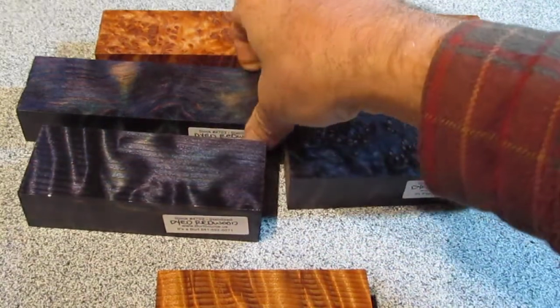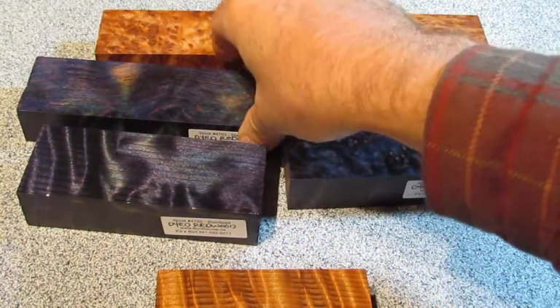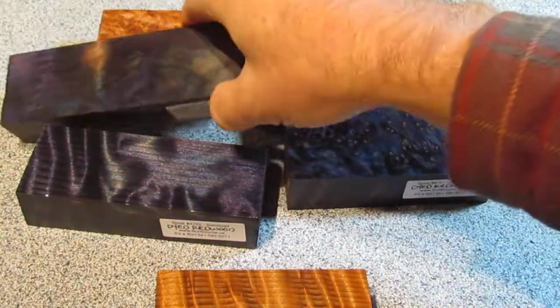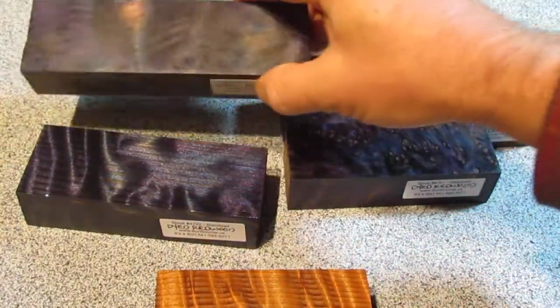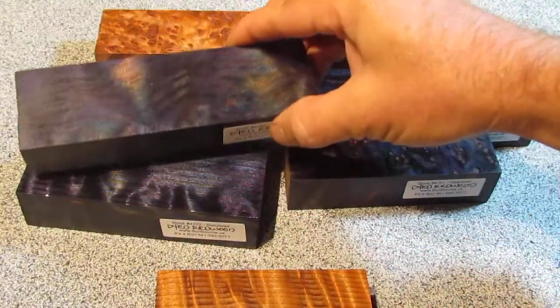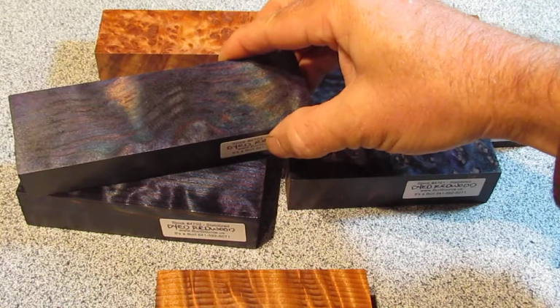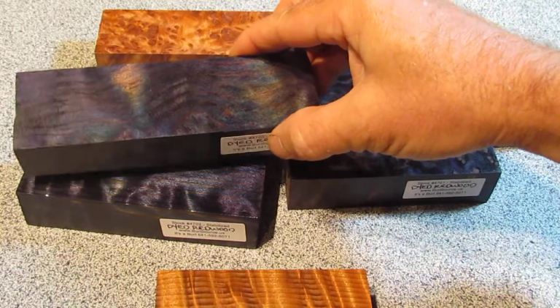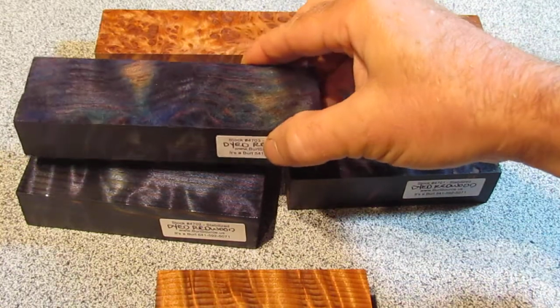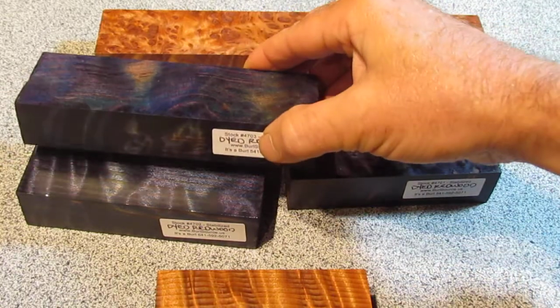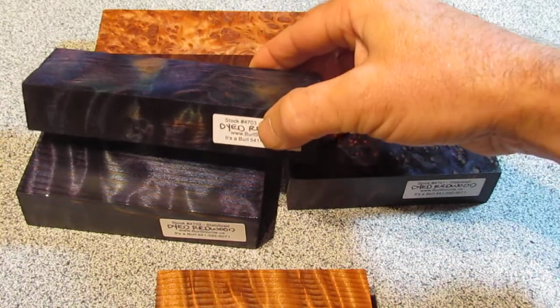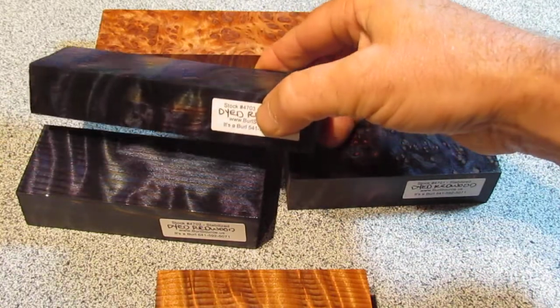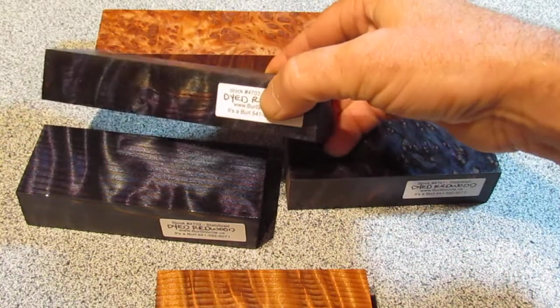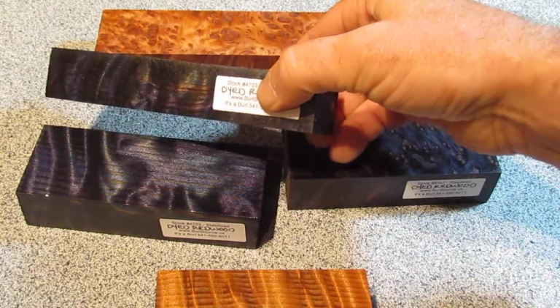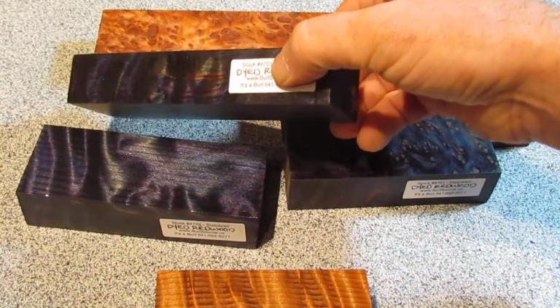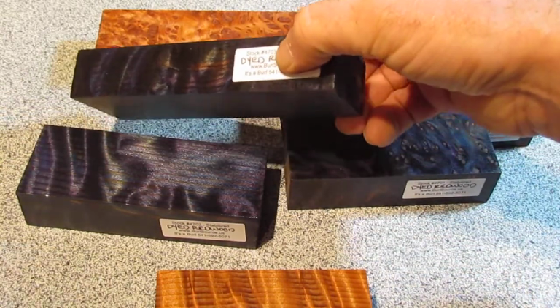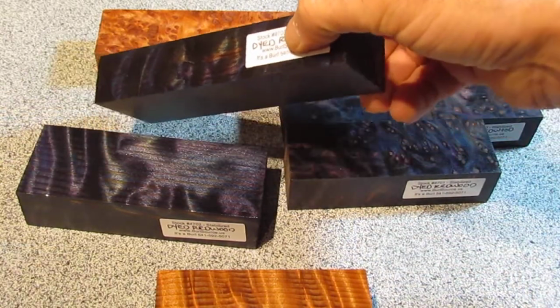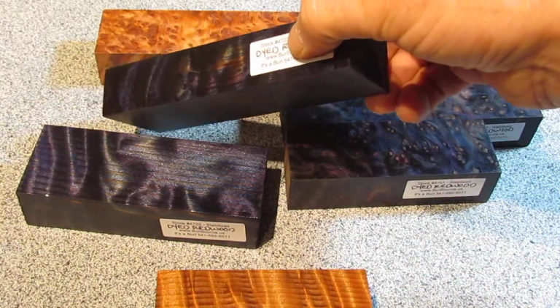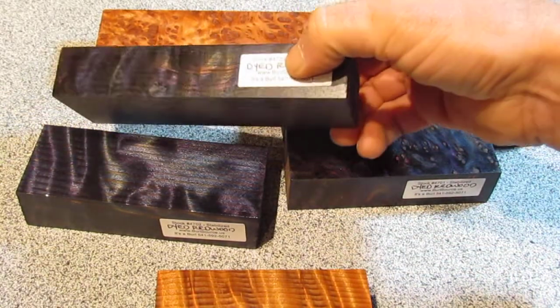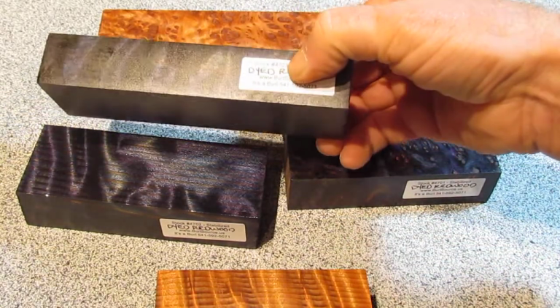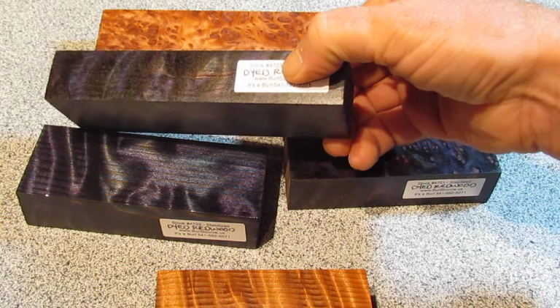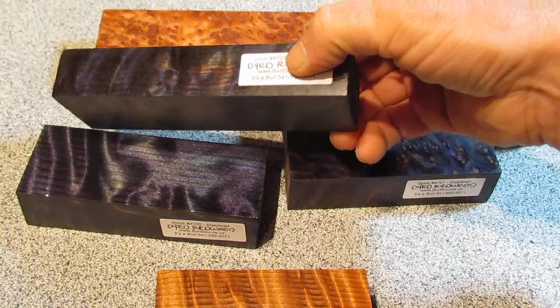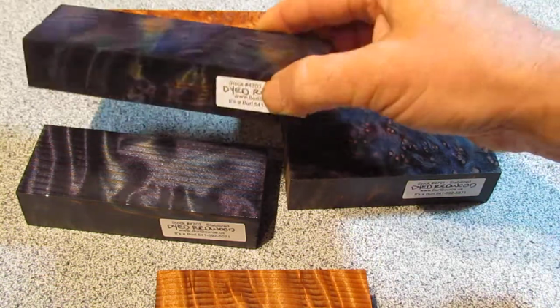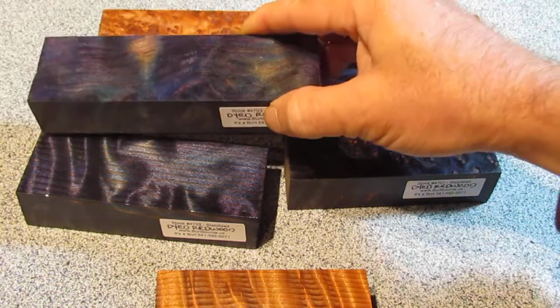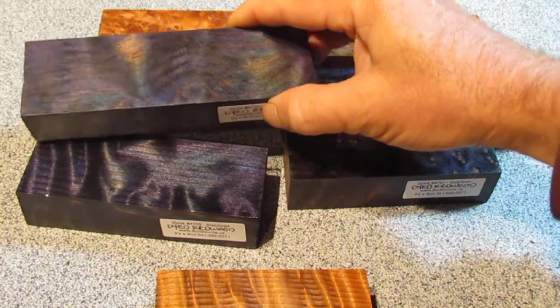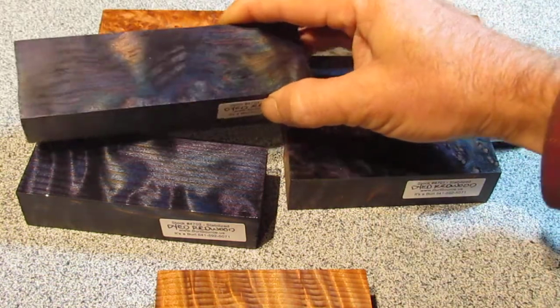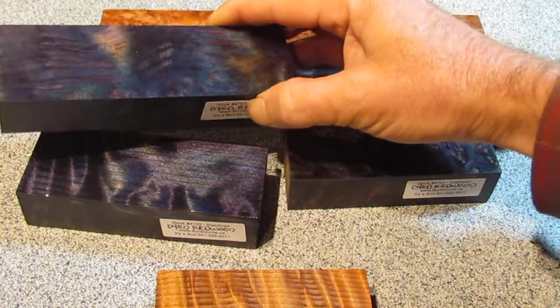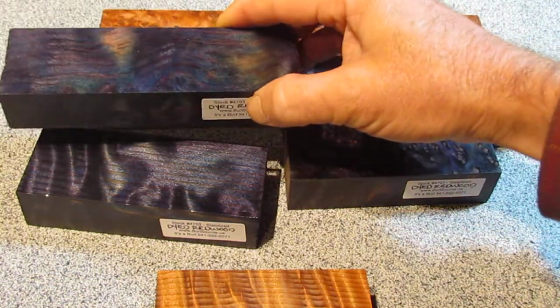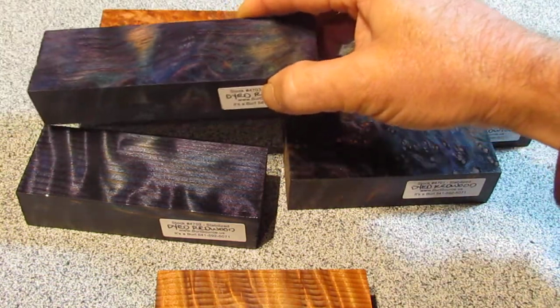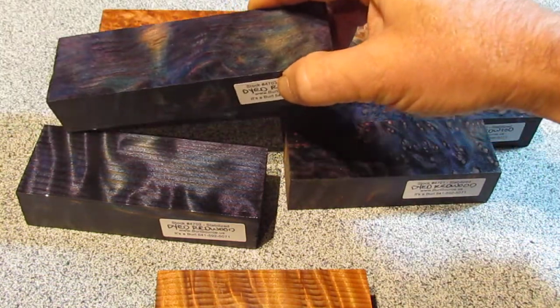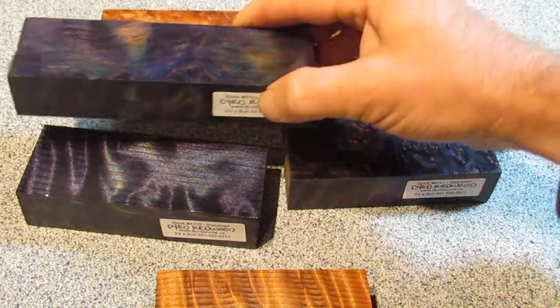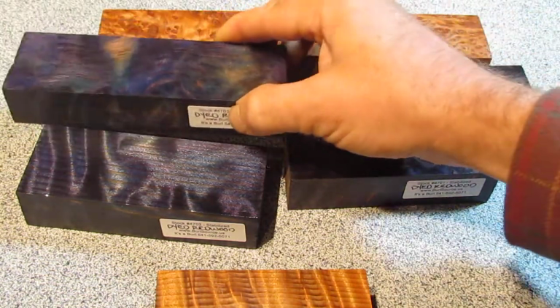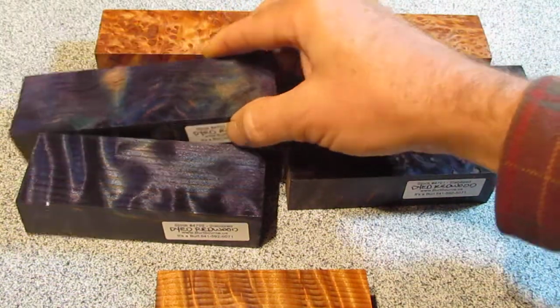This piece here is another piece of the flamed redwood, but it was cut flat, so it shows a kind of striped figure on the edge and a little bit more color transformation on the faces.